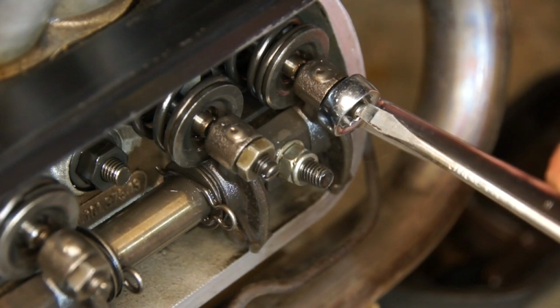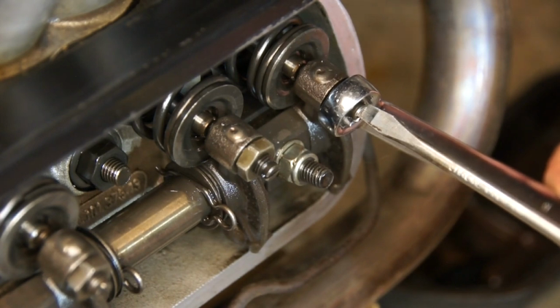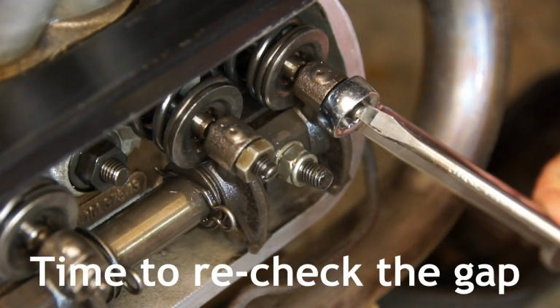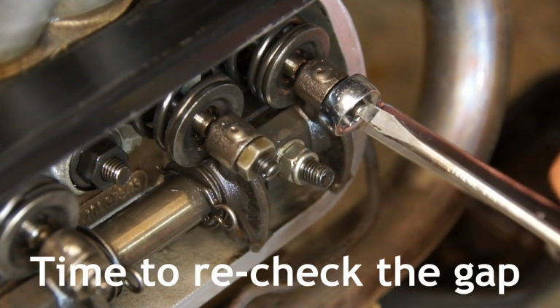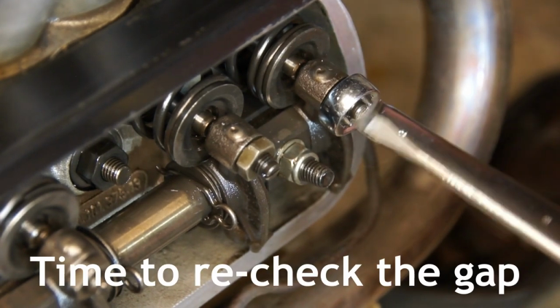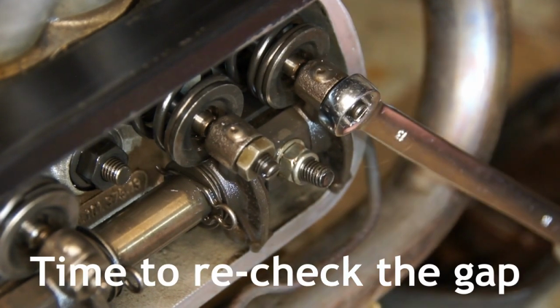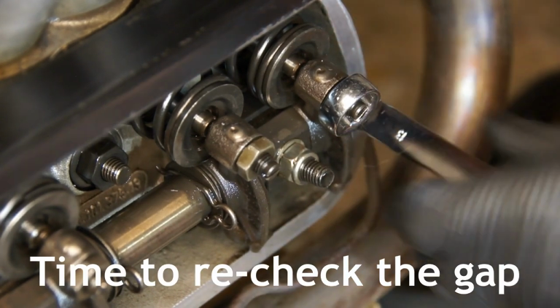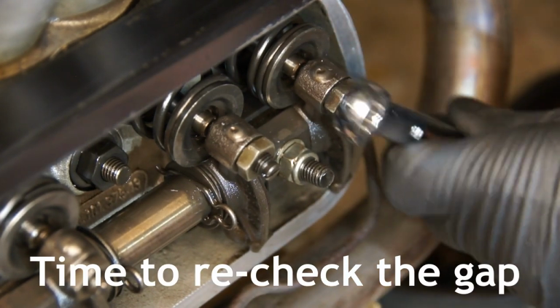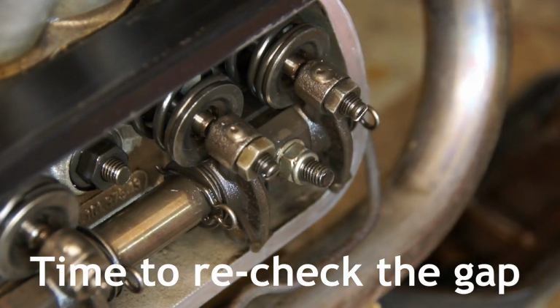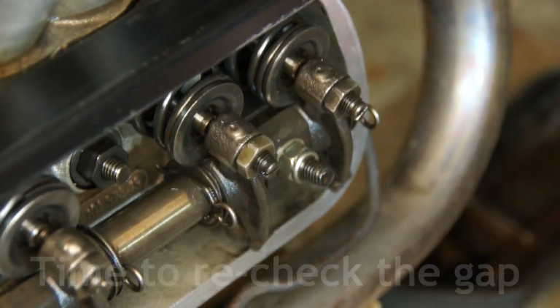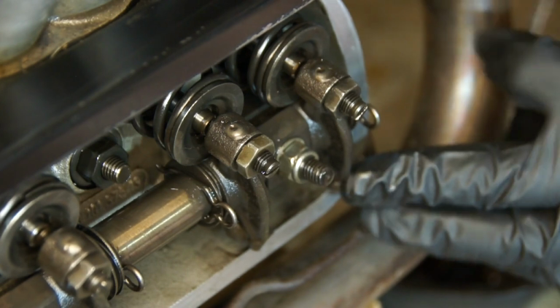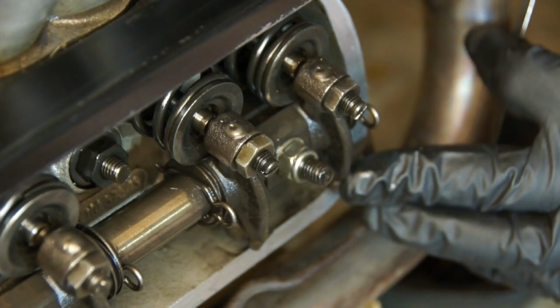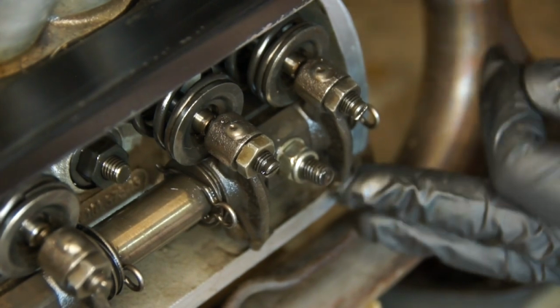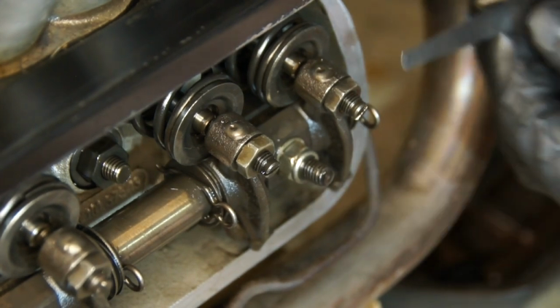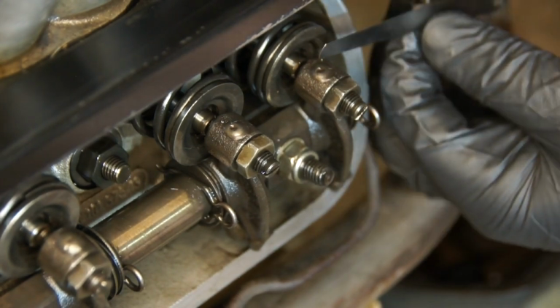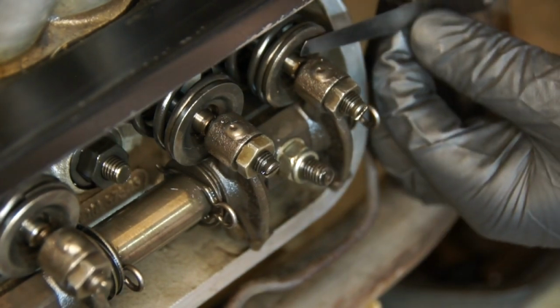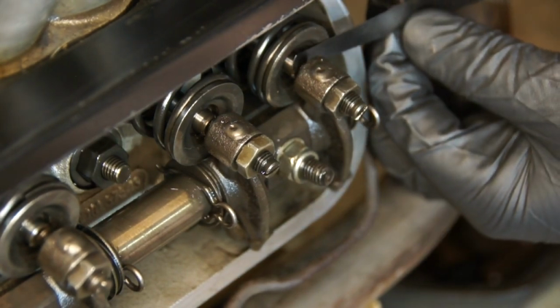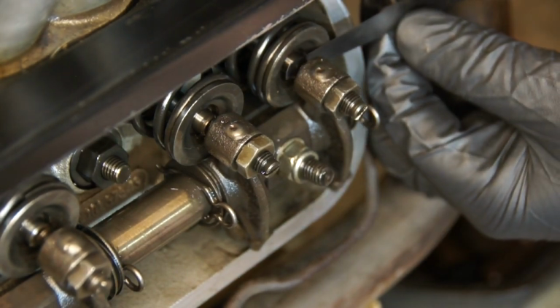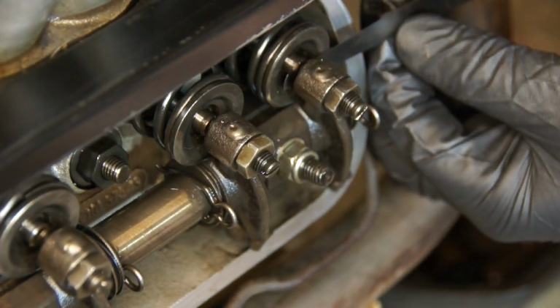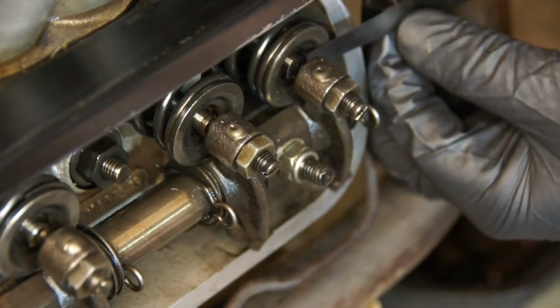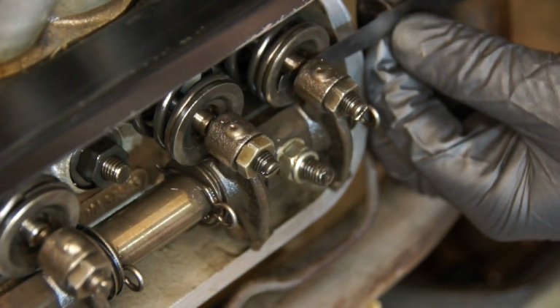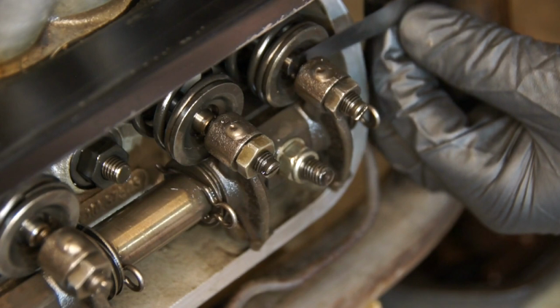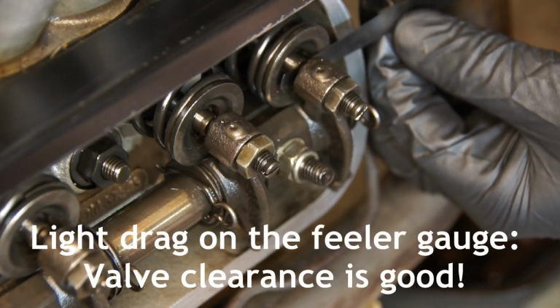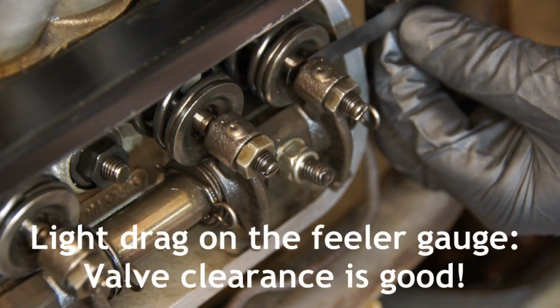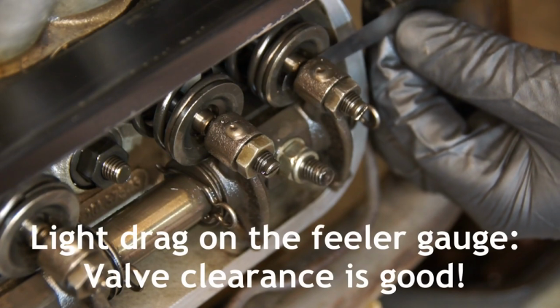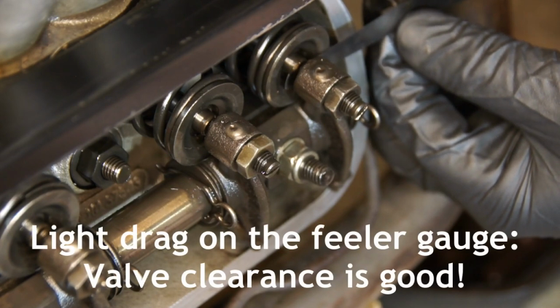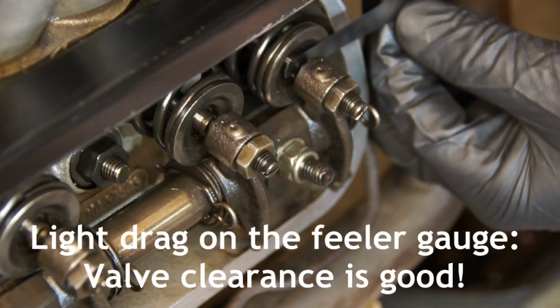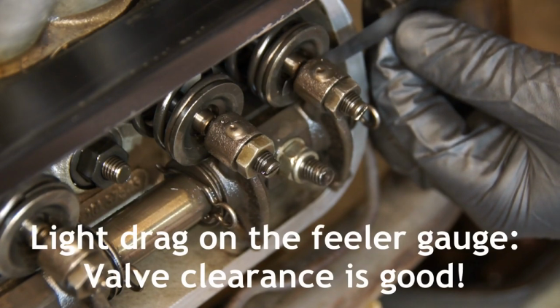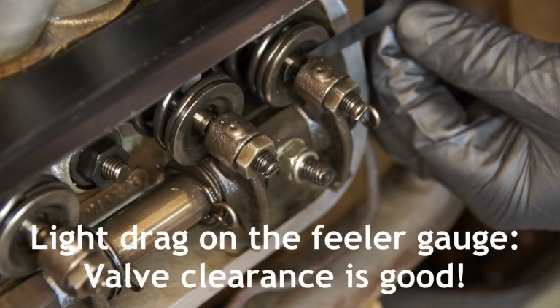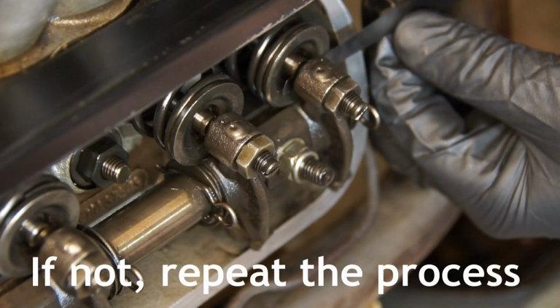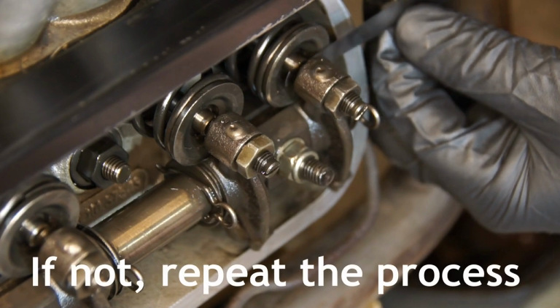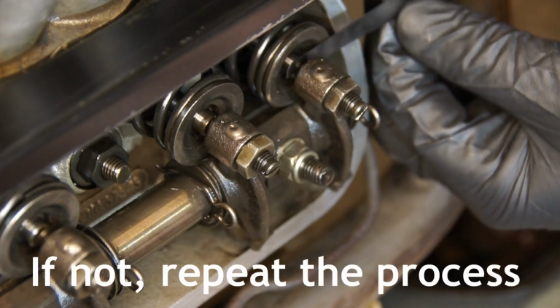What I like to do is take a visual reference of where the slot in the tappet screw is, and make sure that it doesn't move as I'm tightening that lock nut. Time to recheck the gap and see whether it stayed the same — it looks like I got lucky that time, this one's okay.